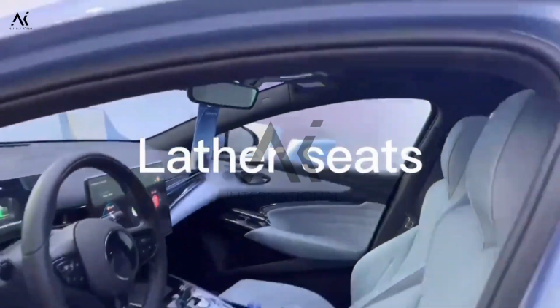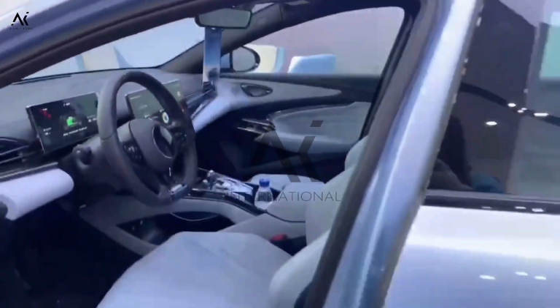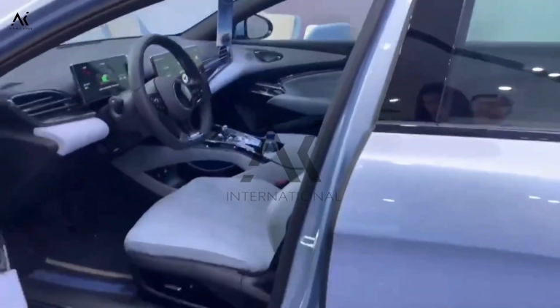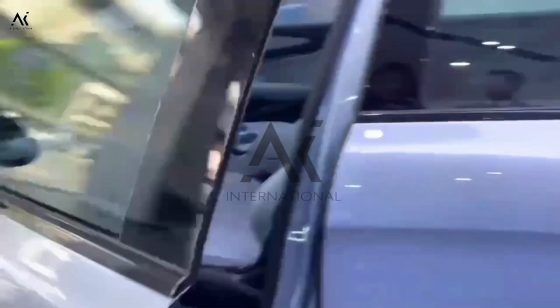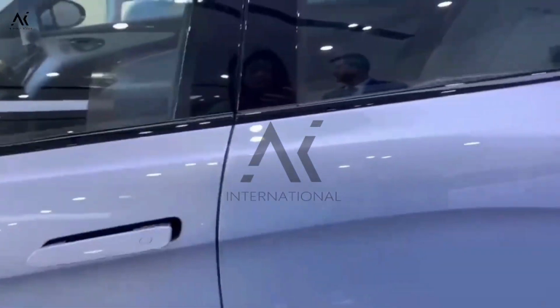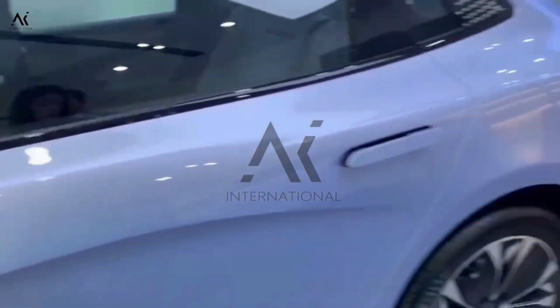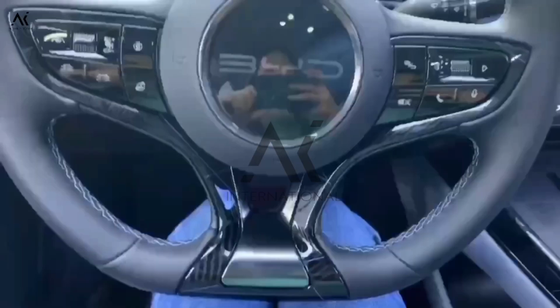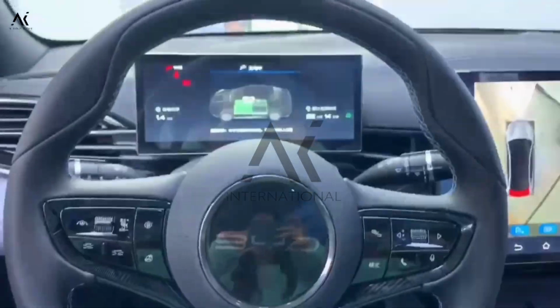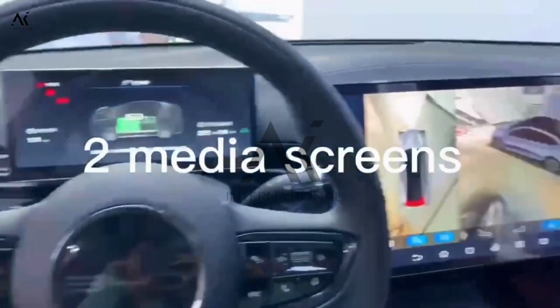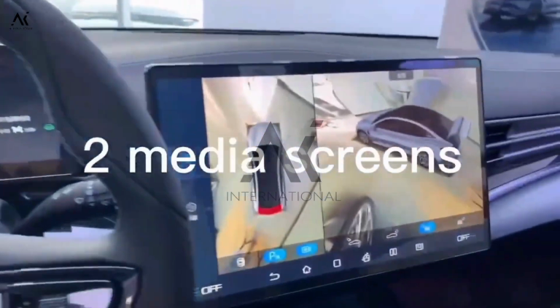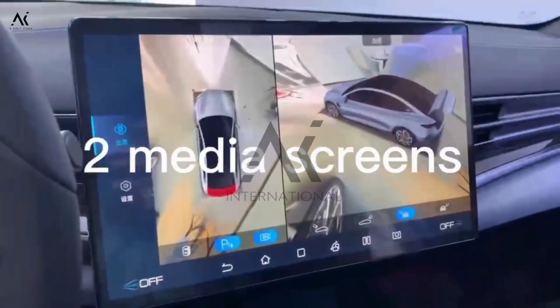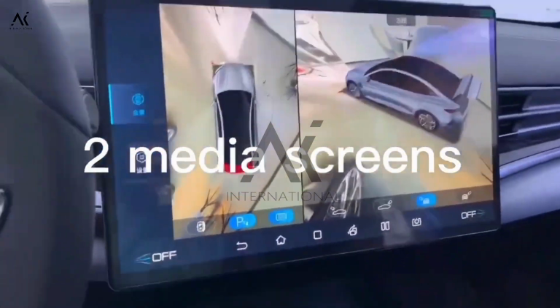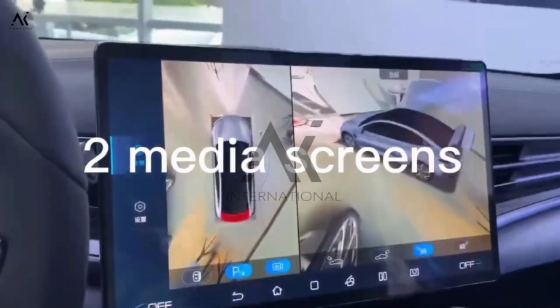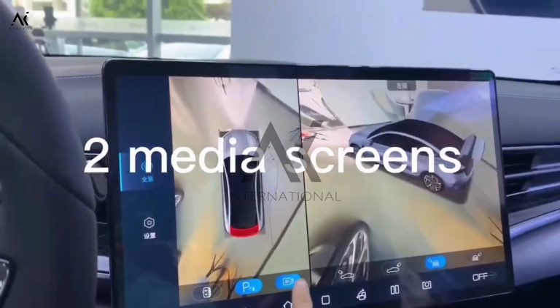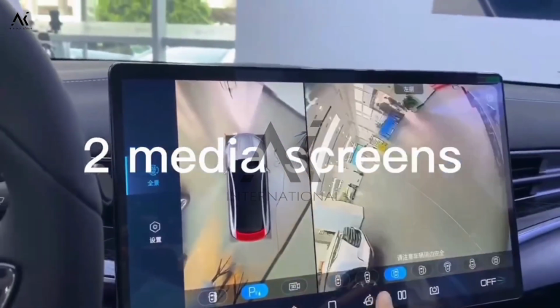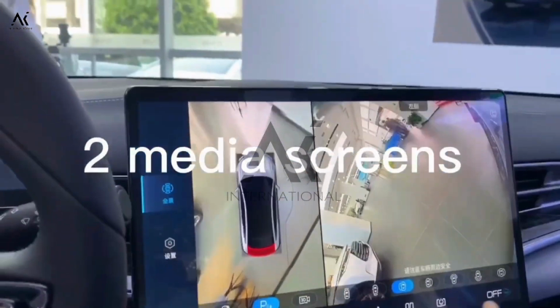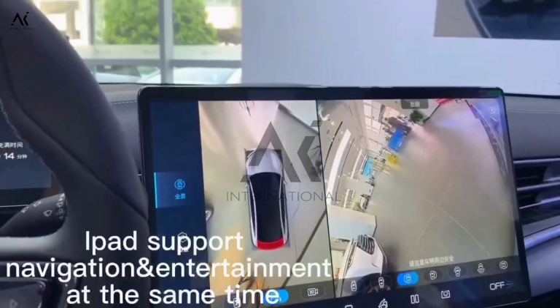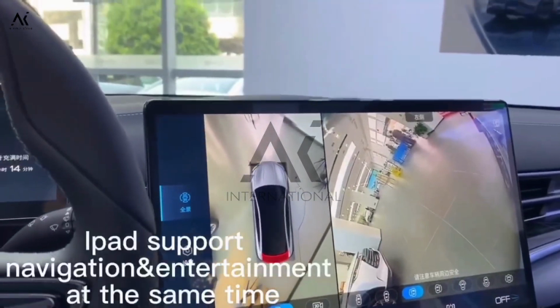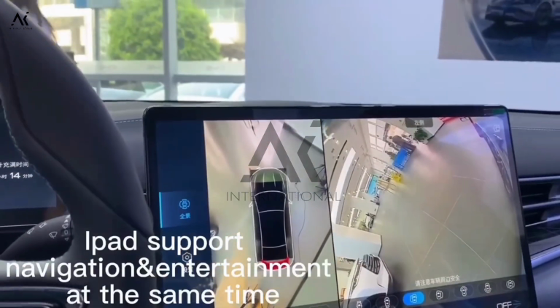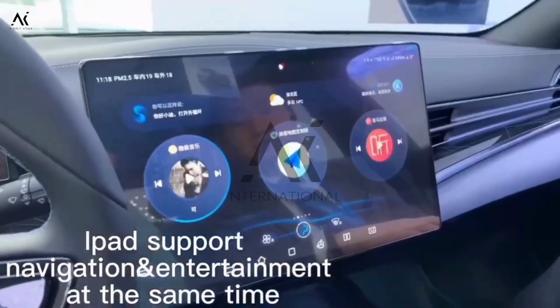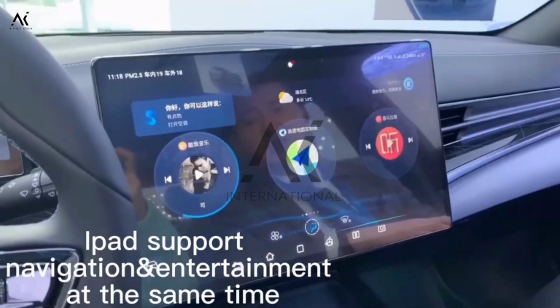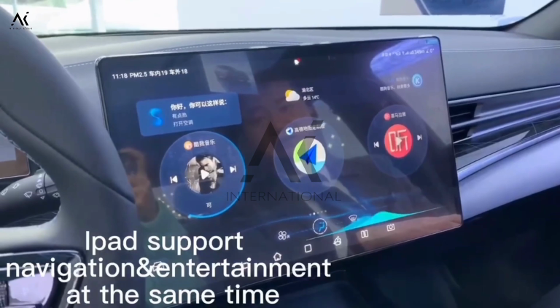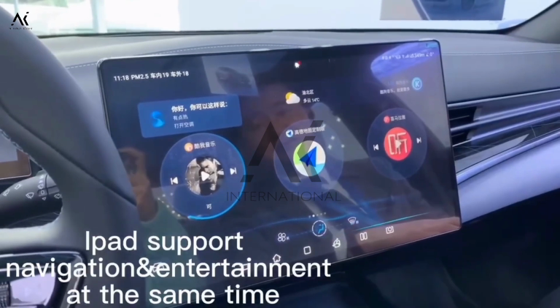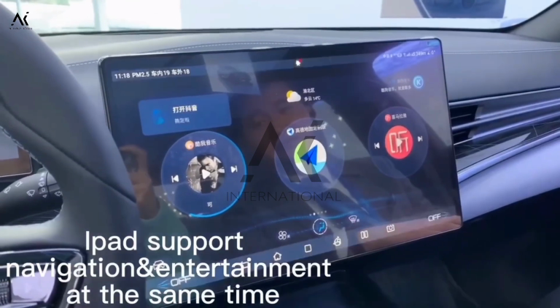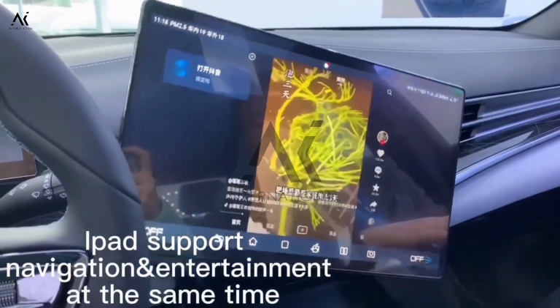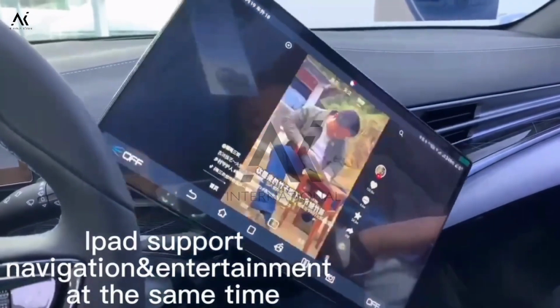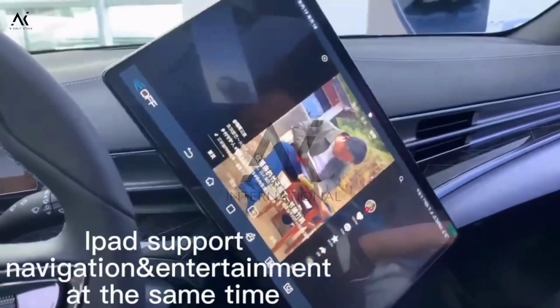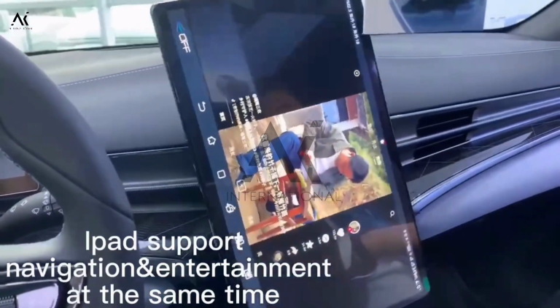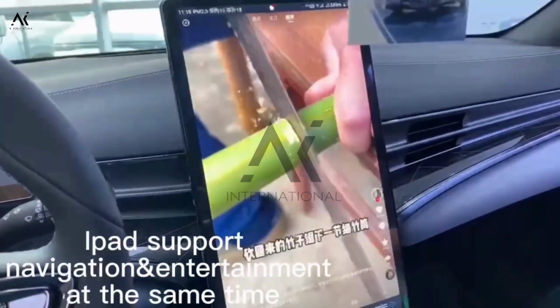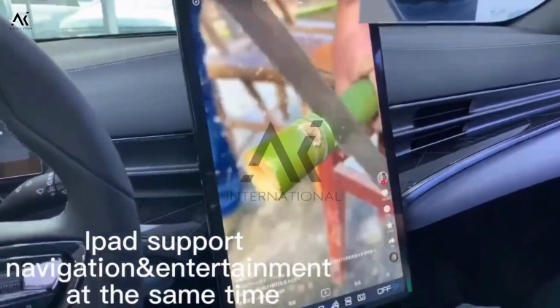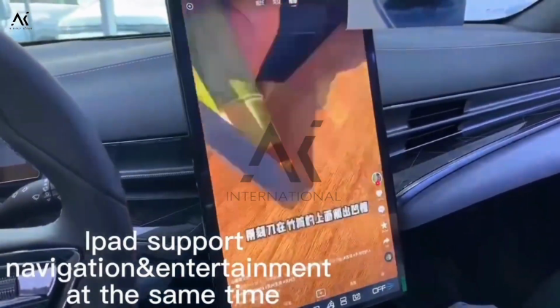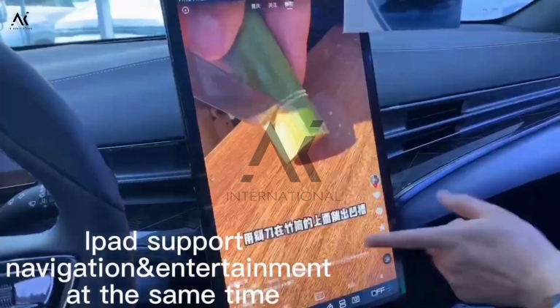It has comfortable laser seats and an intelligent control system. The iPad supports navigation and entertainment at the same time.